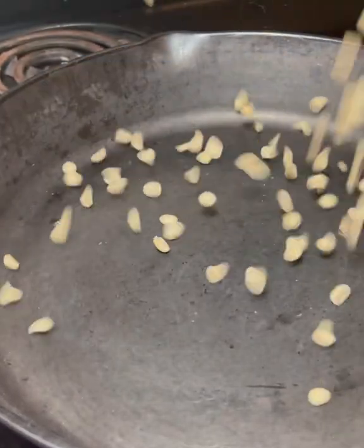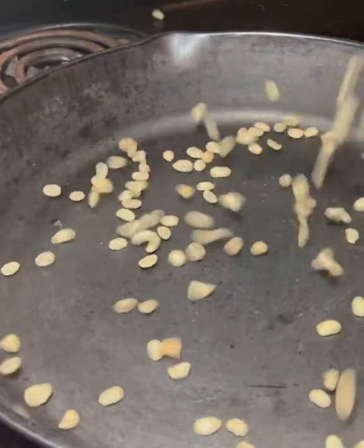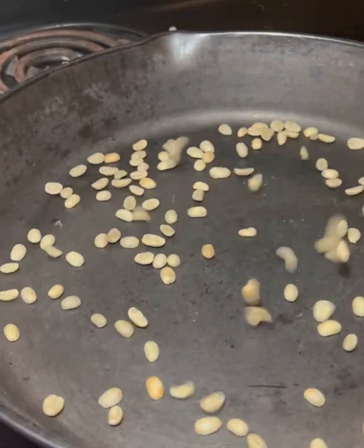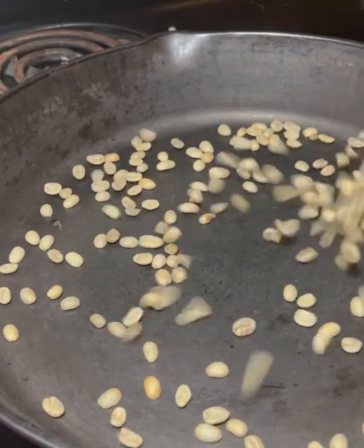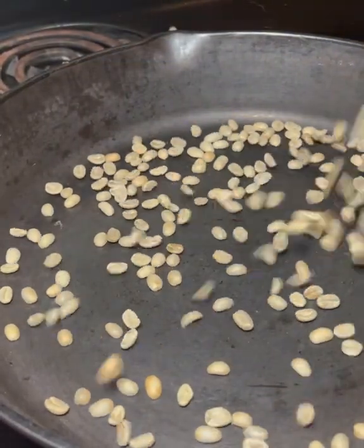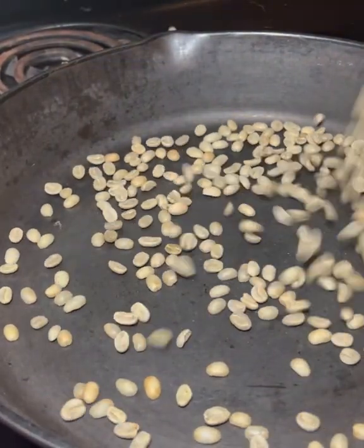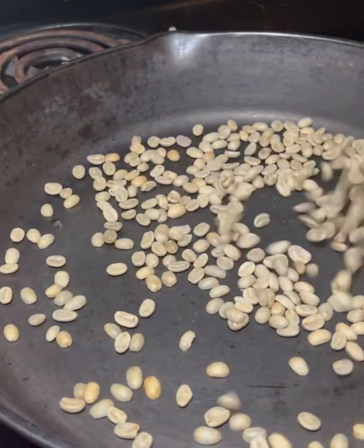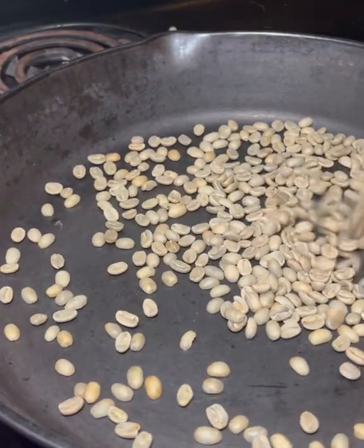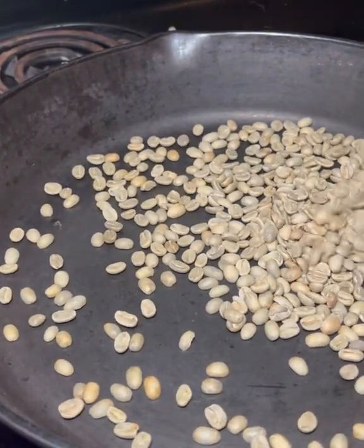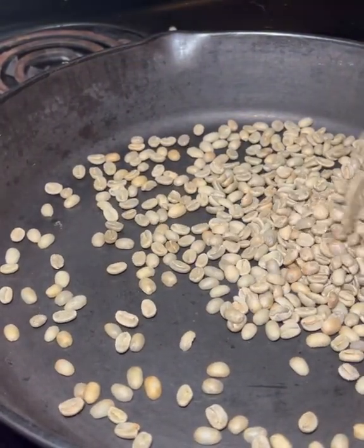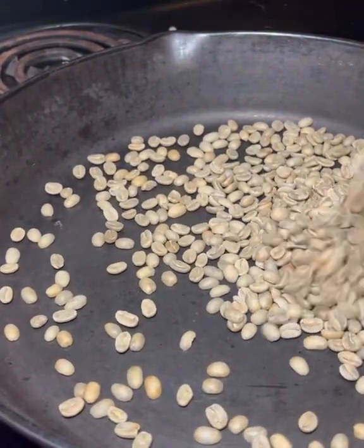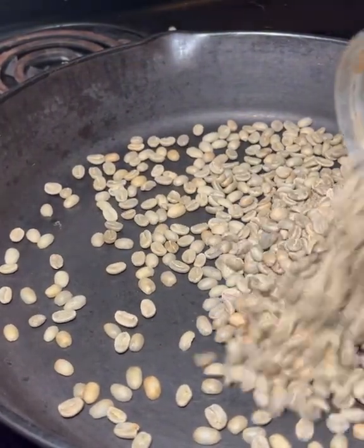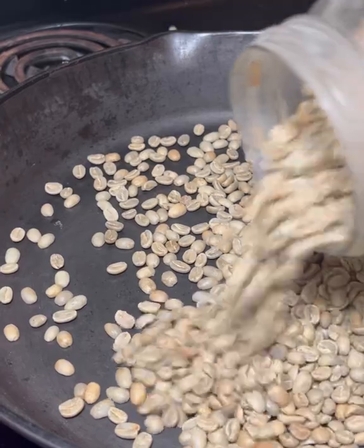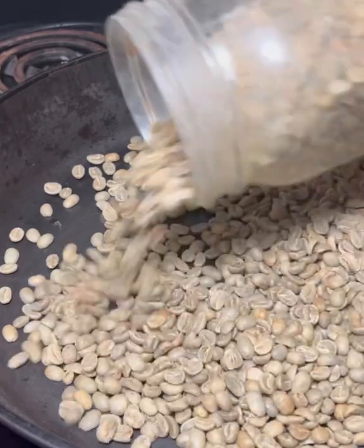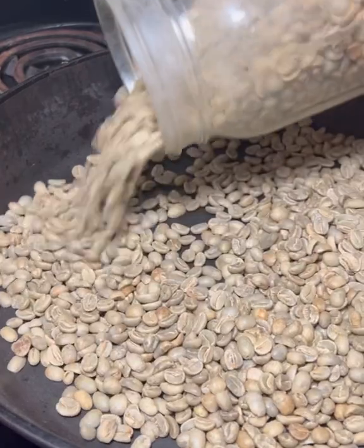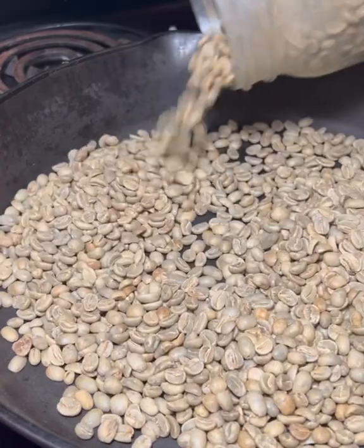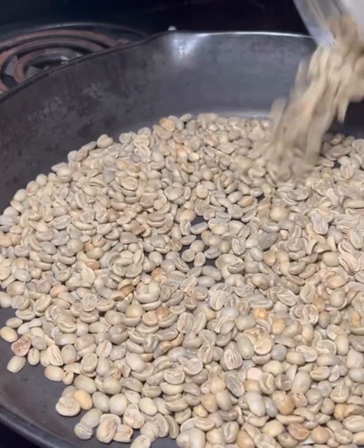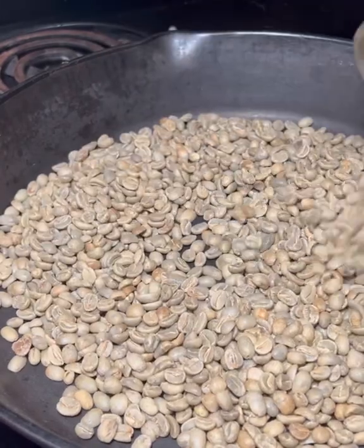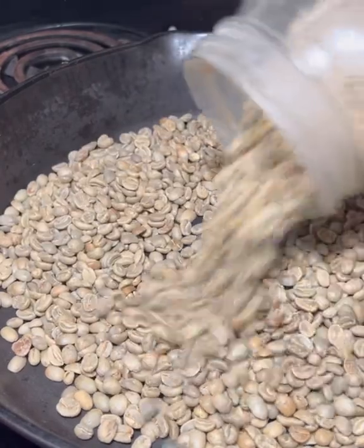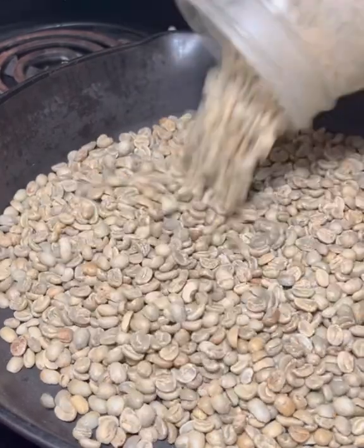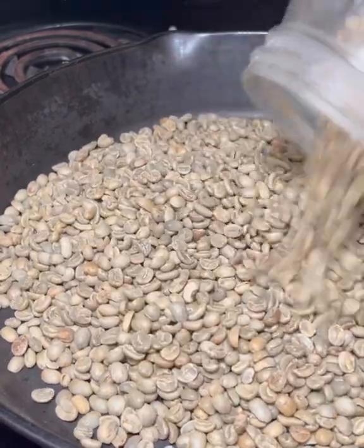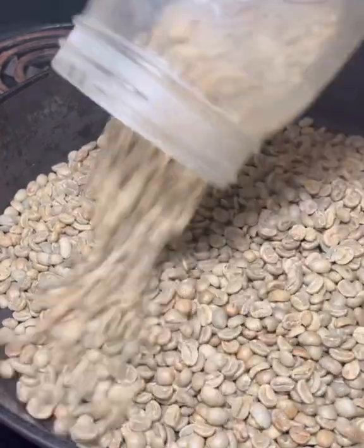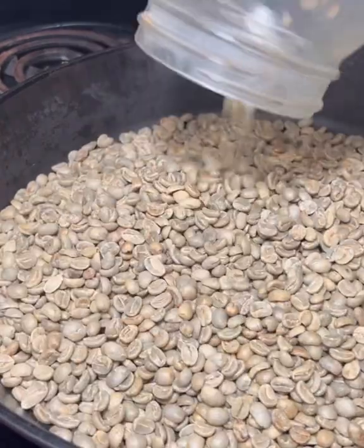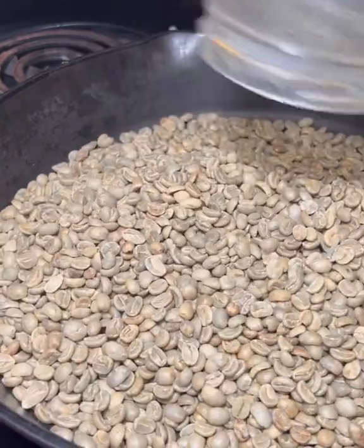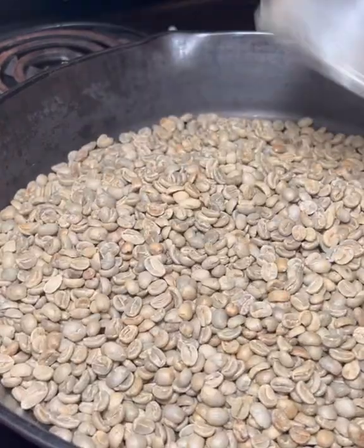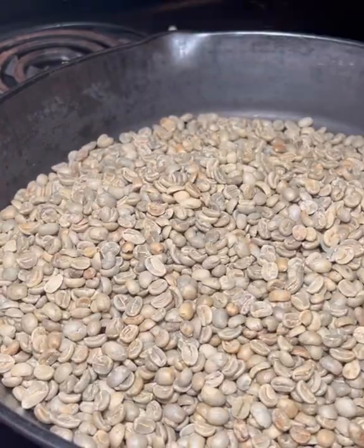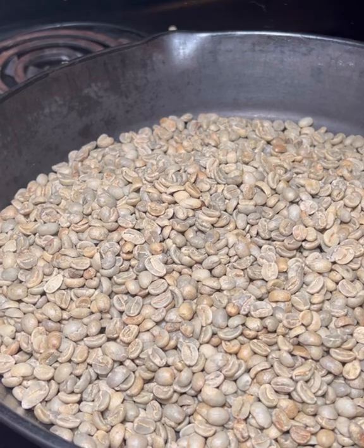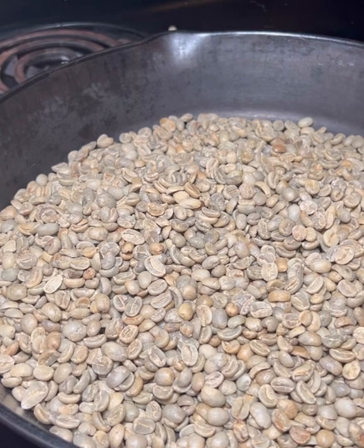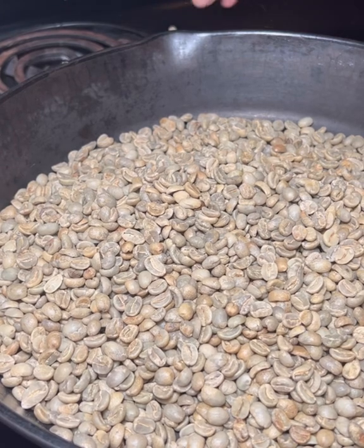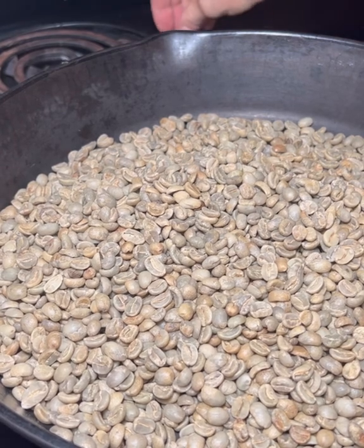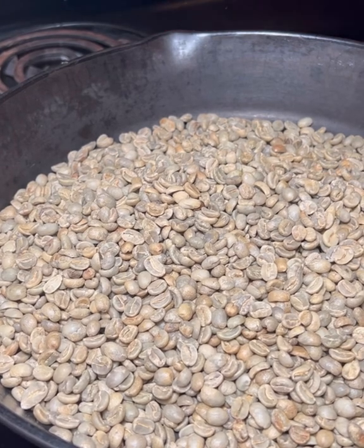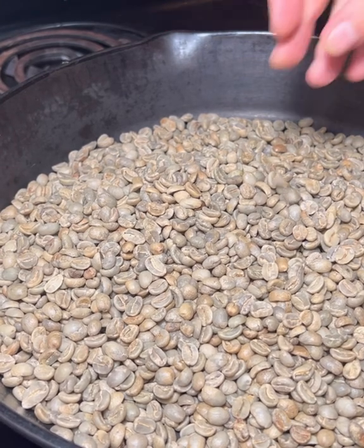Coffee stays rich in antioxidants and minerals for about two weeks before it starts to degrade, so we roast about three cups each time.